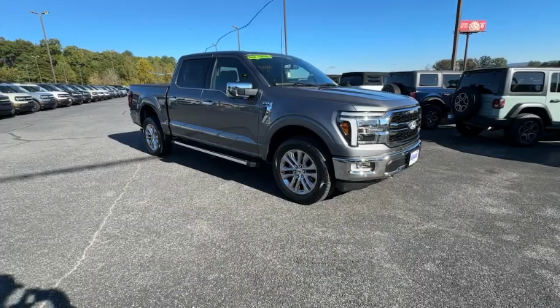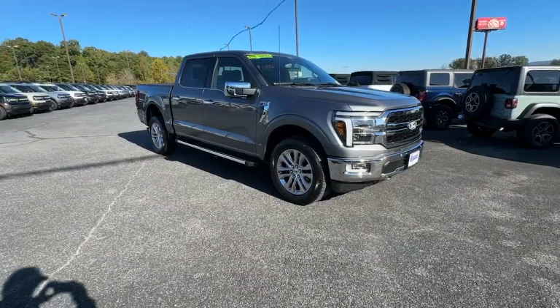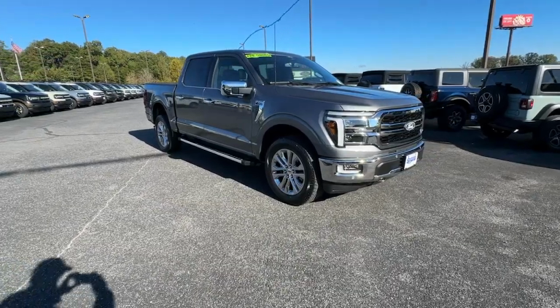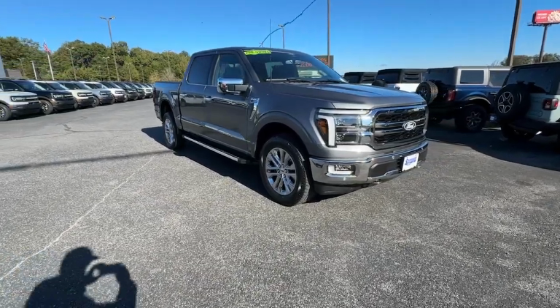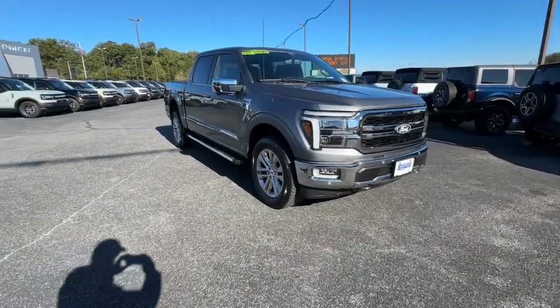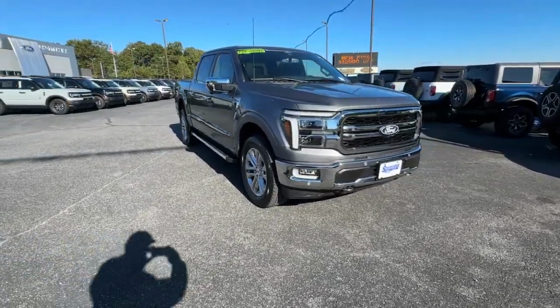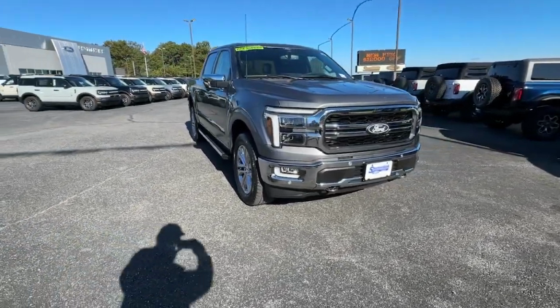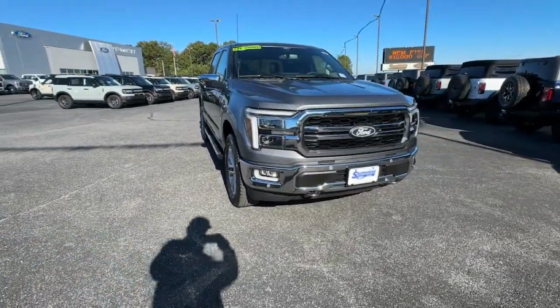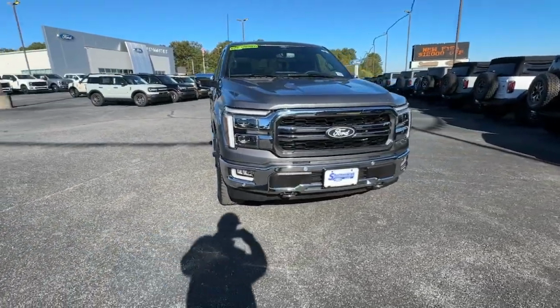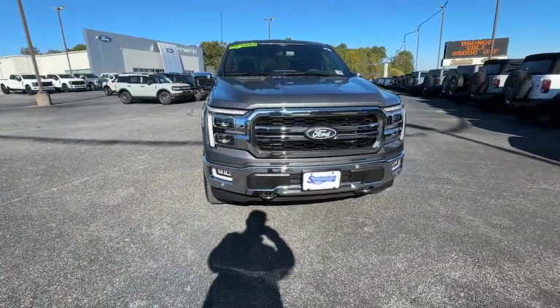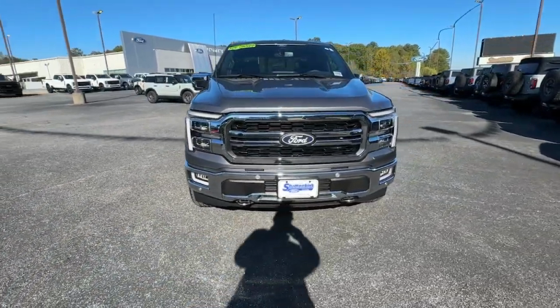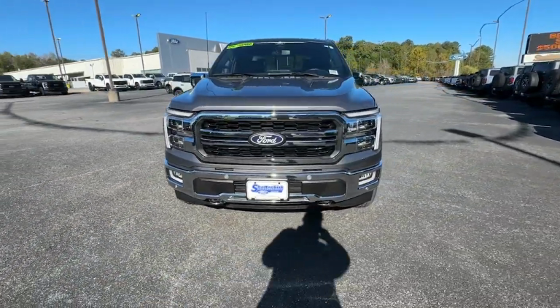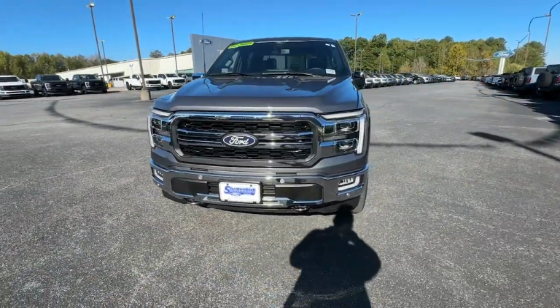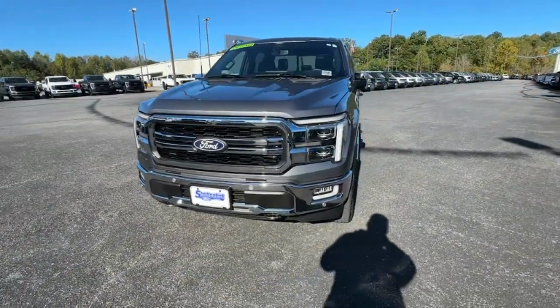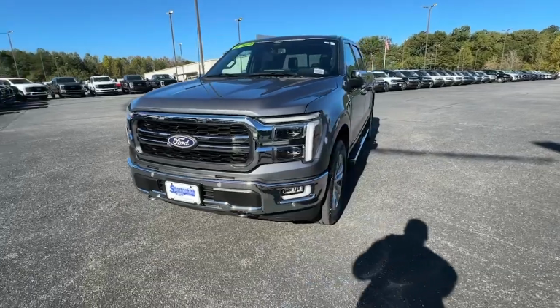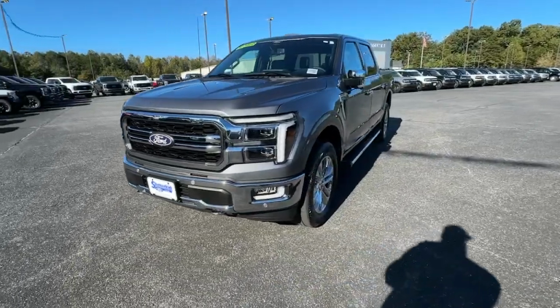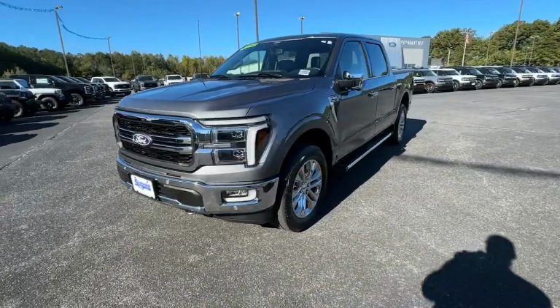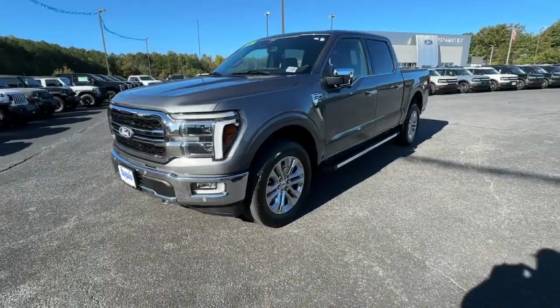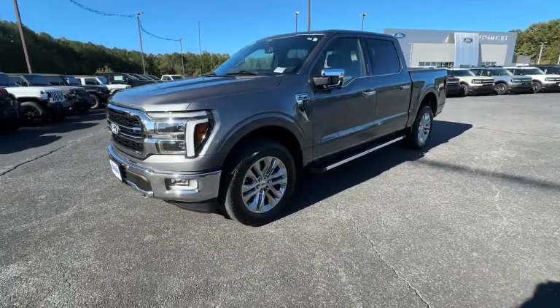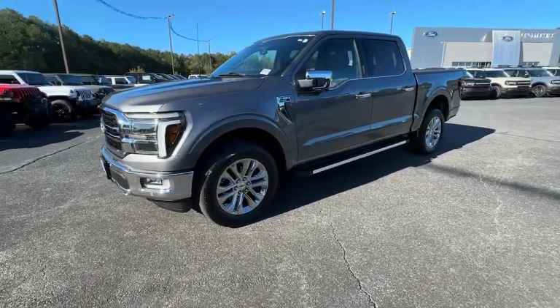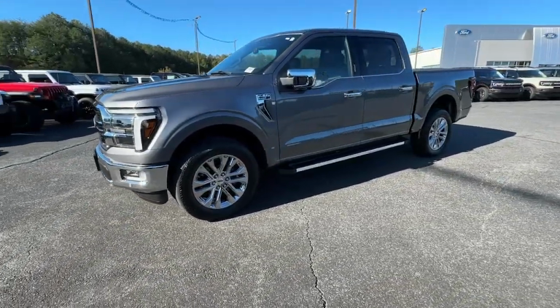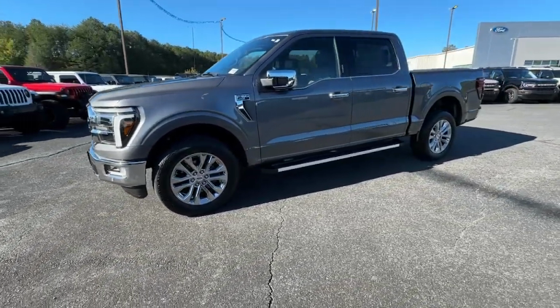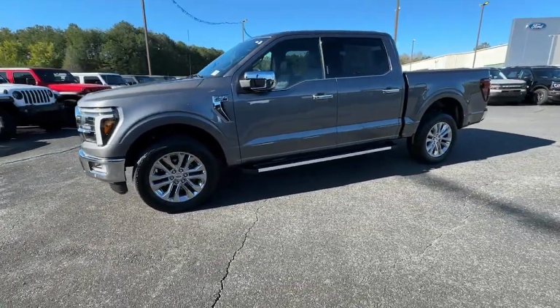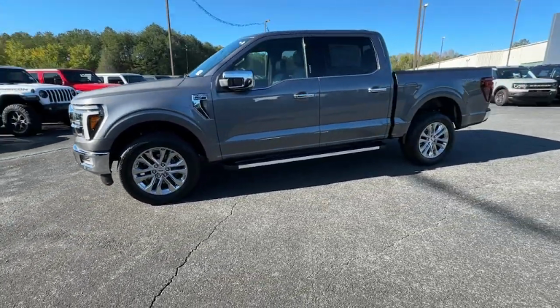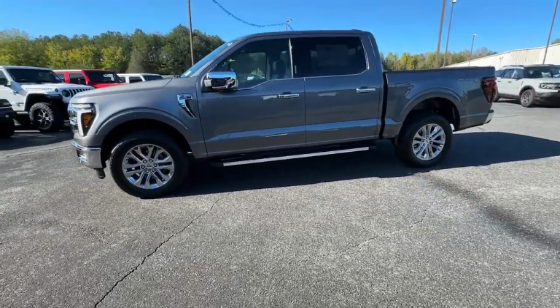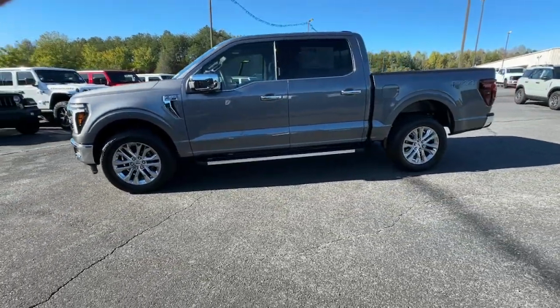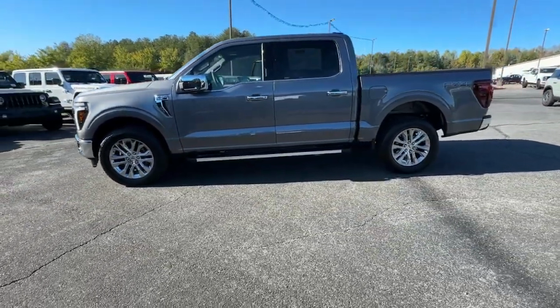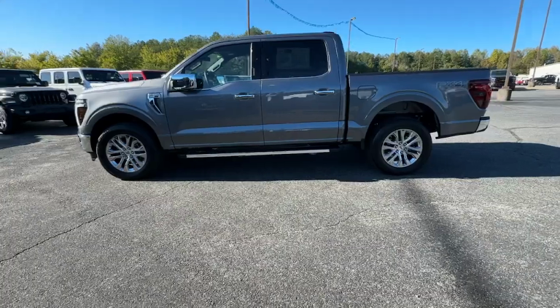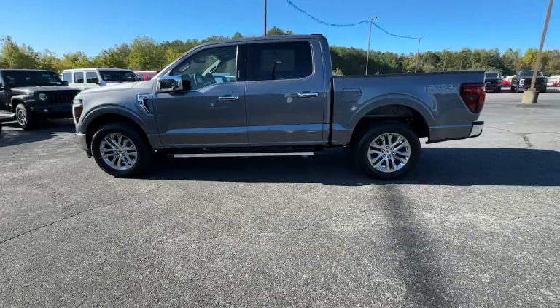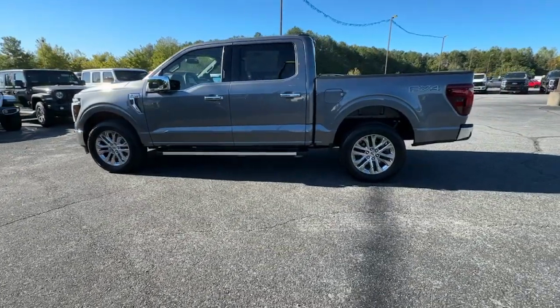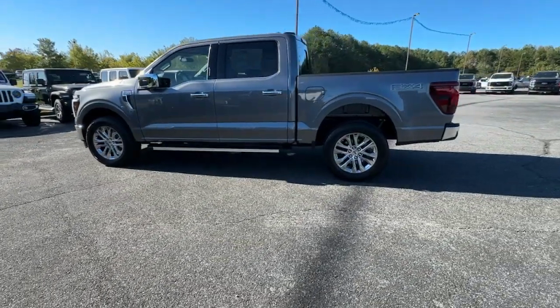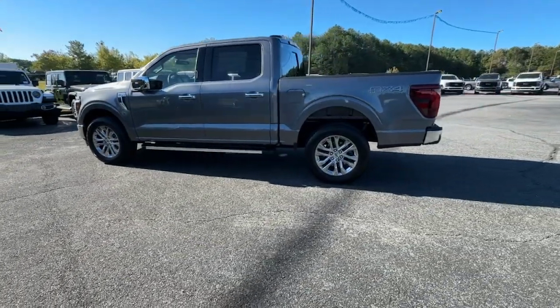You just found the 2024 Ford F-150. This vehicle is an outstanding buy with fewer than 5,000 miles on the odometer. Take a closer look at this full-size F-150.